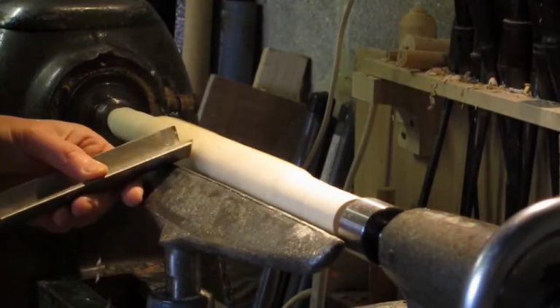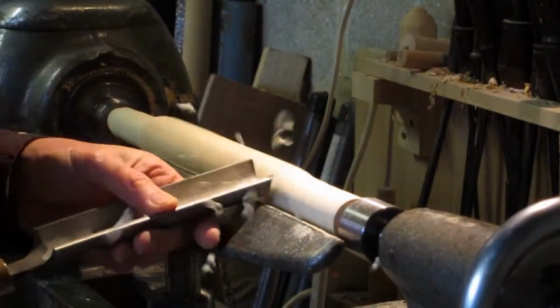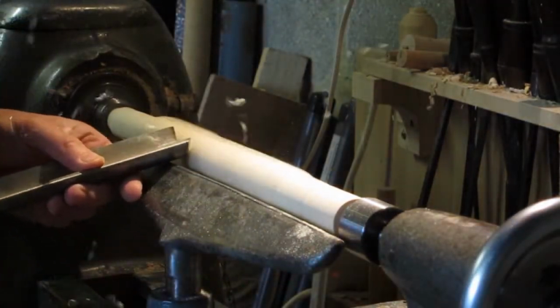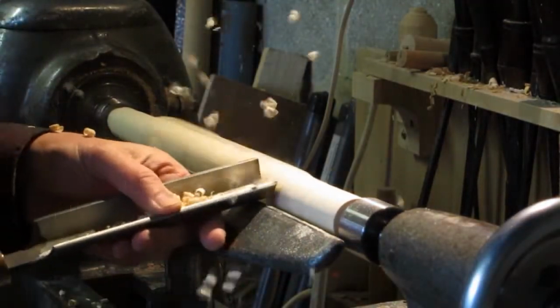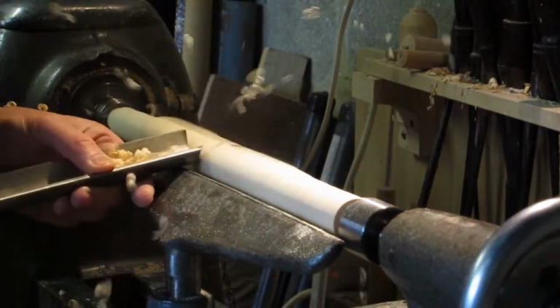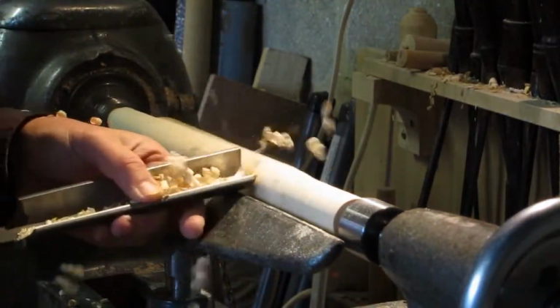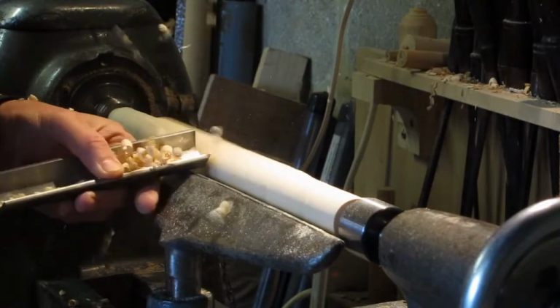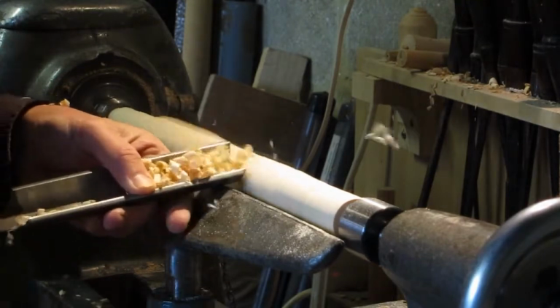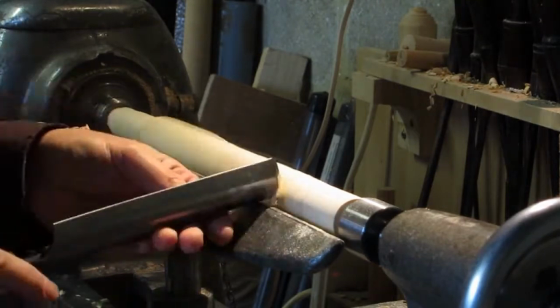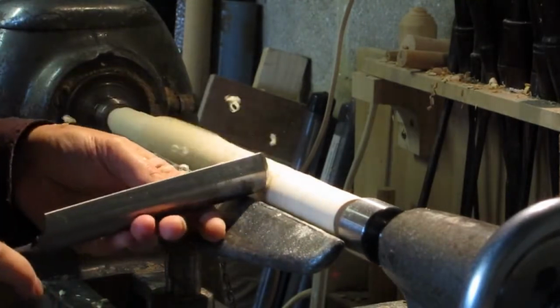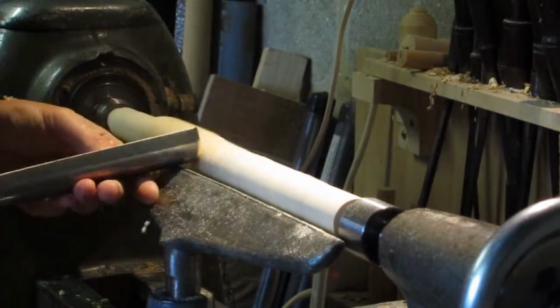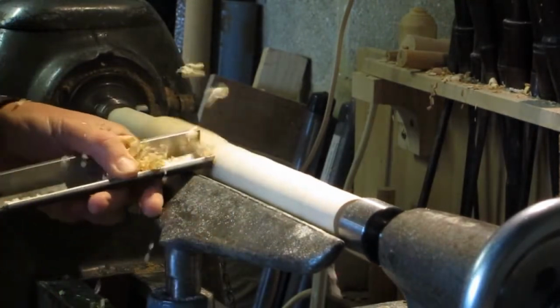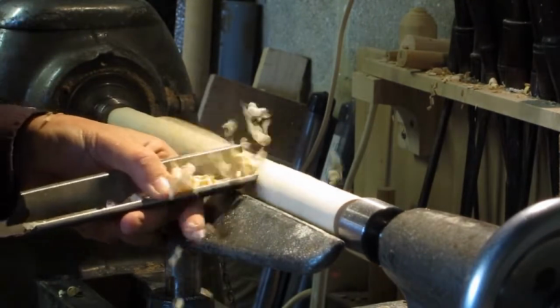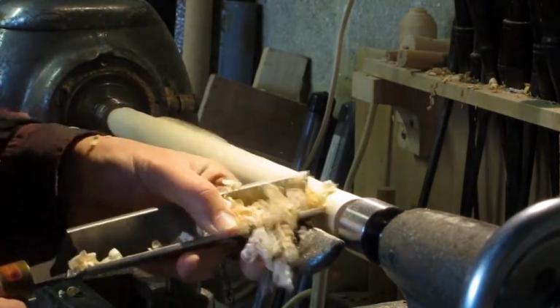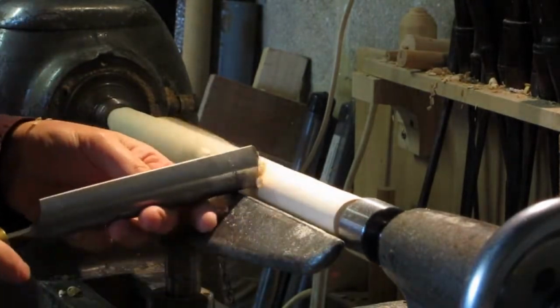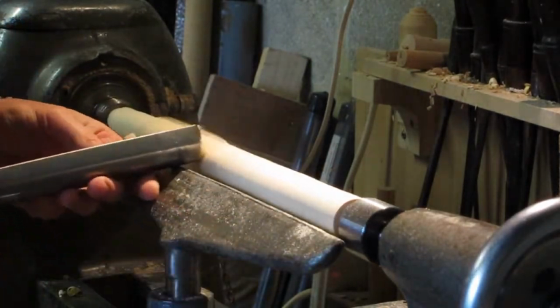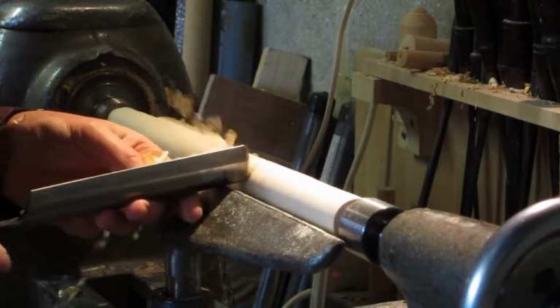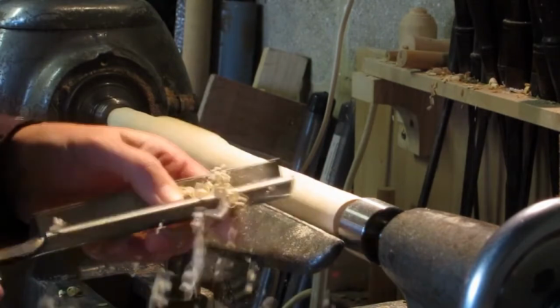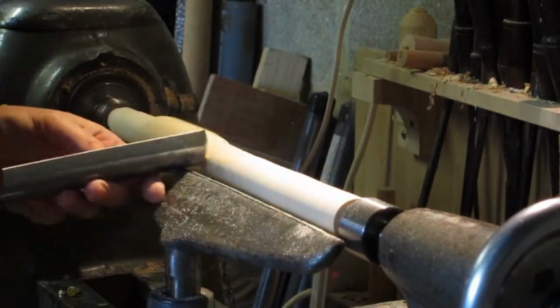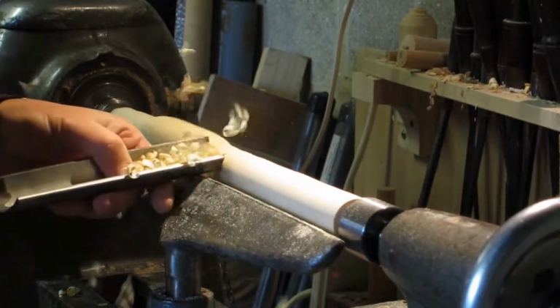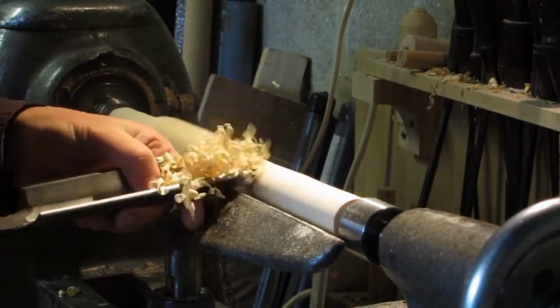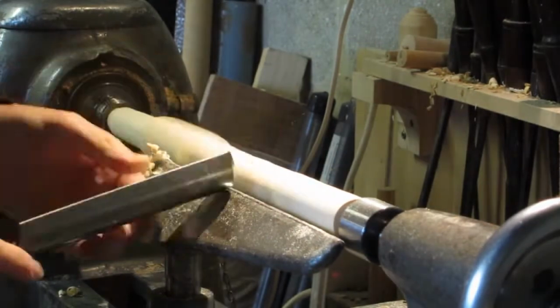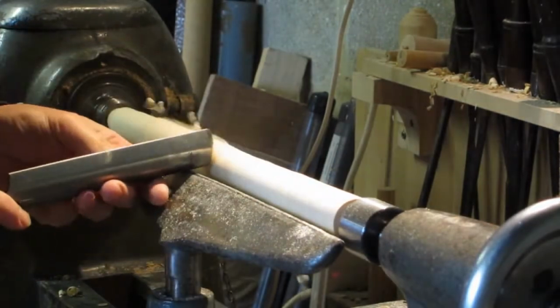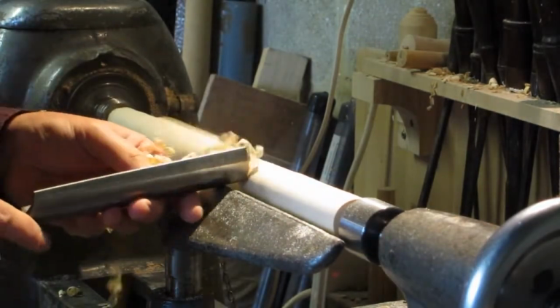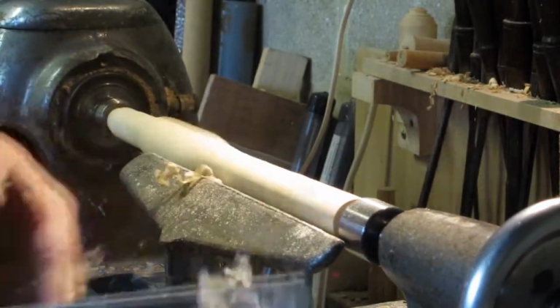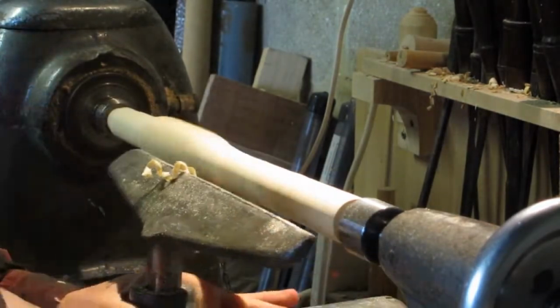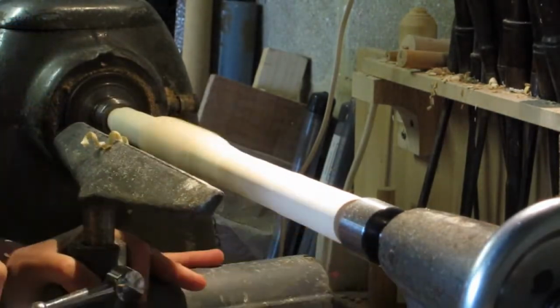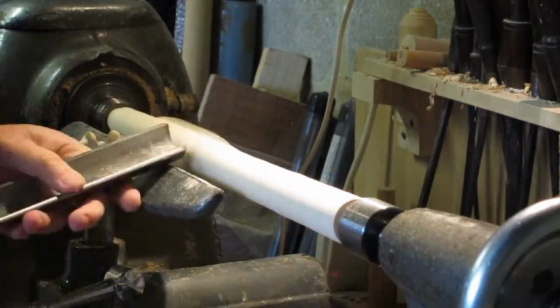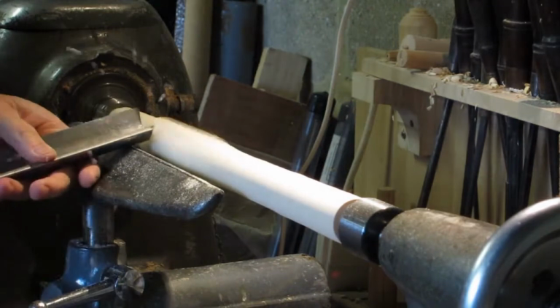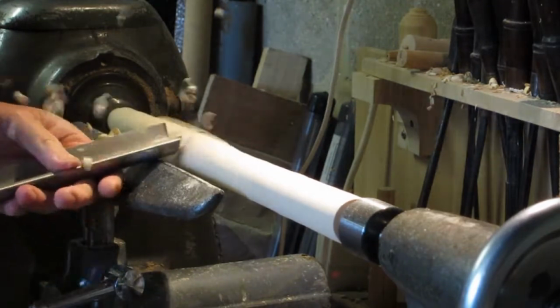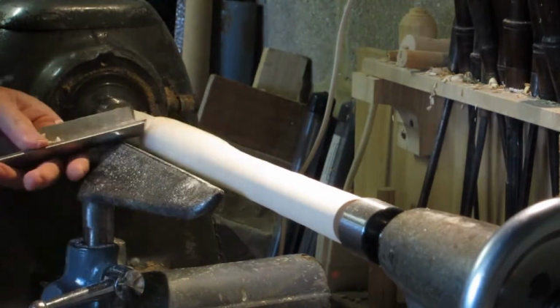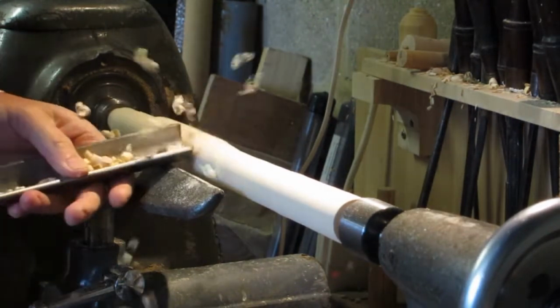Then turn the instrument down — obviously depends what you're making, turn what you want. This is being driven directly from the lathe with a wooden mandrel going down the middle of the instrument.